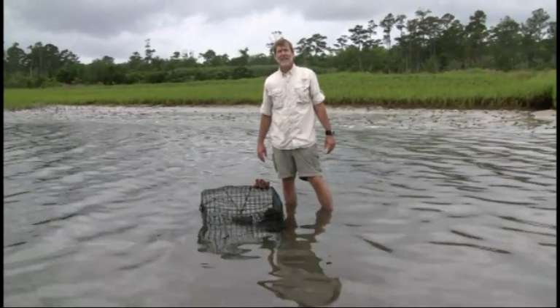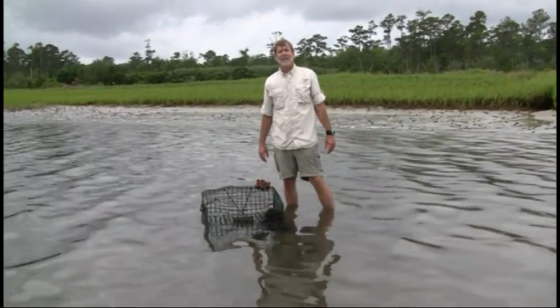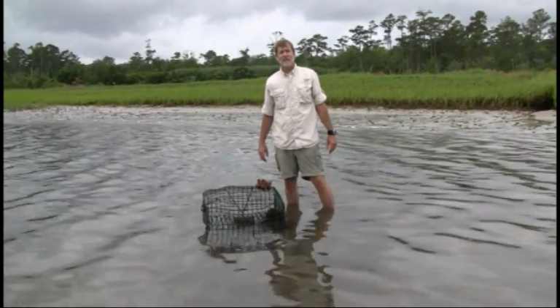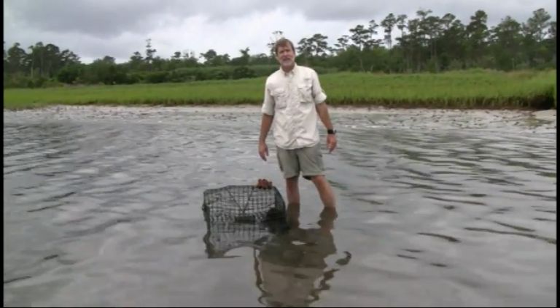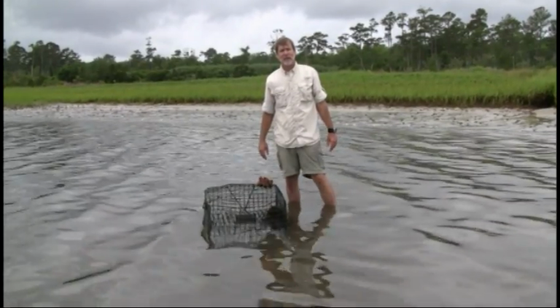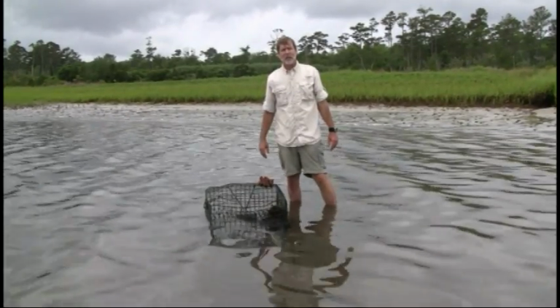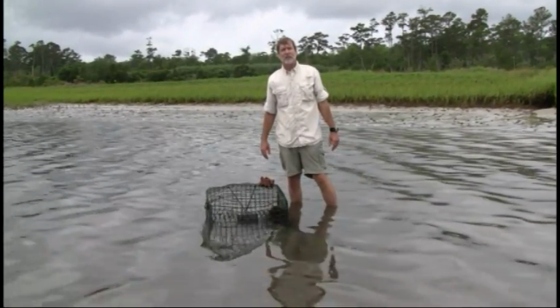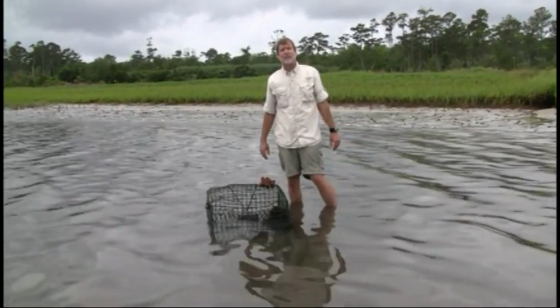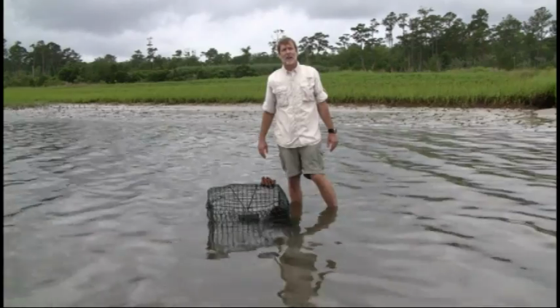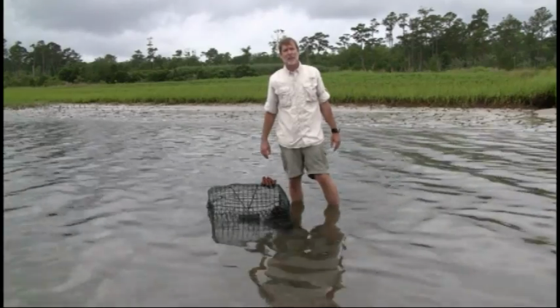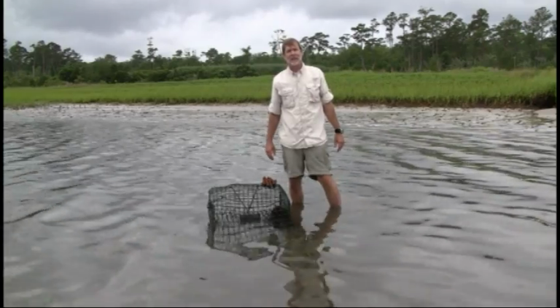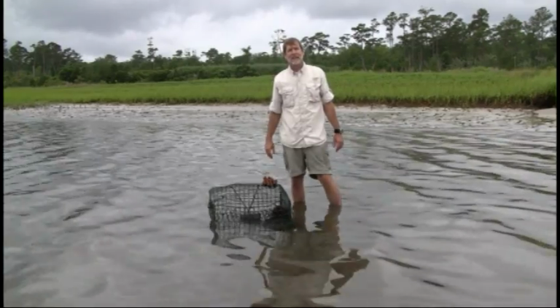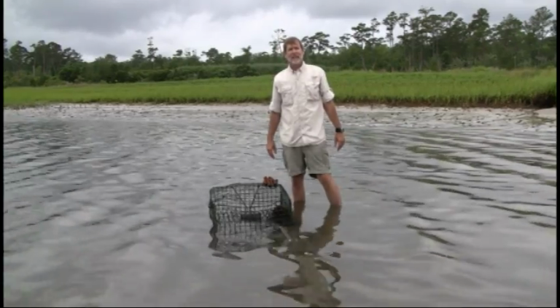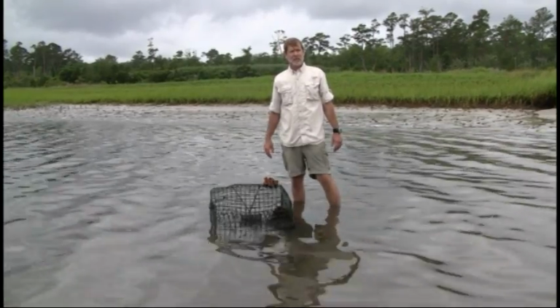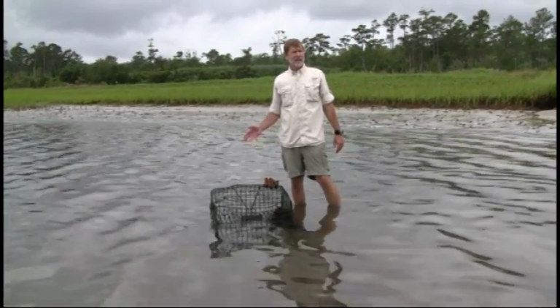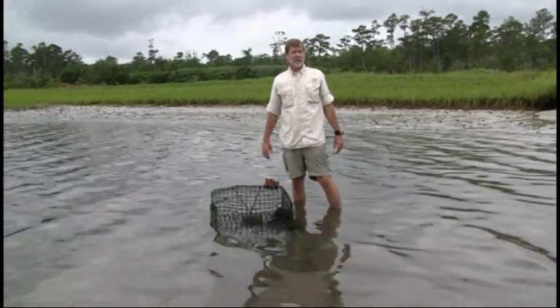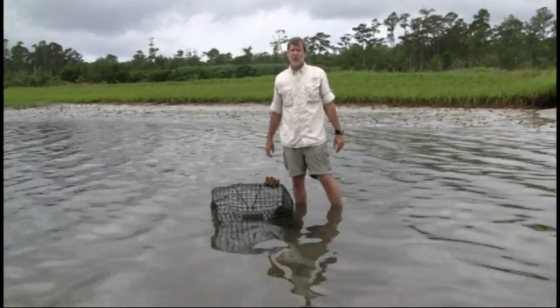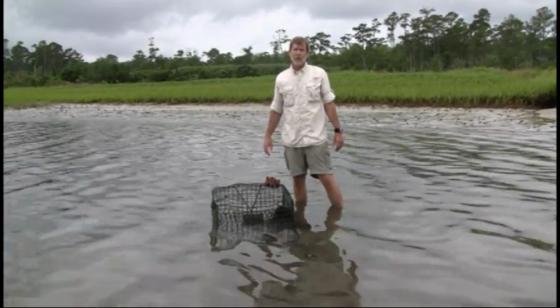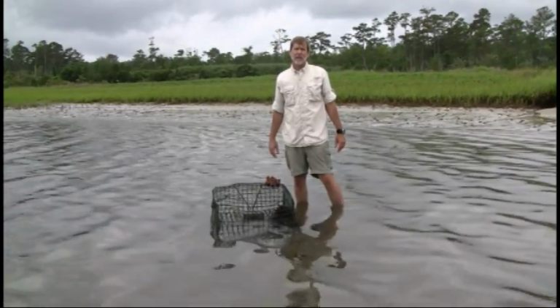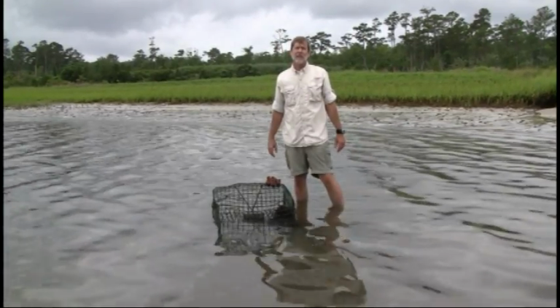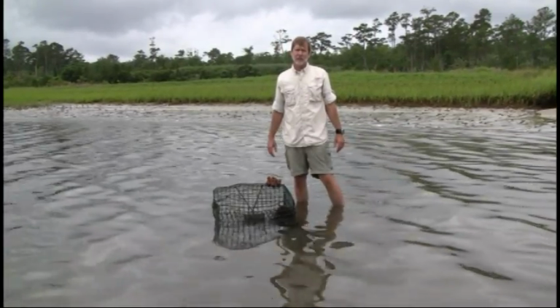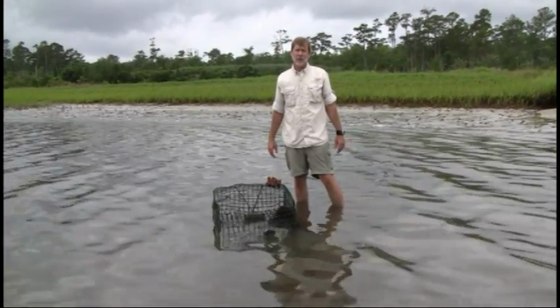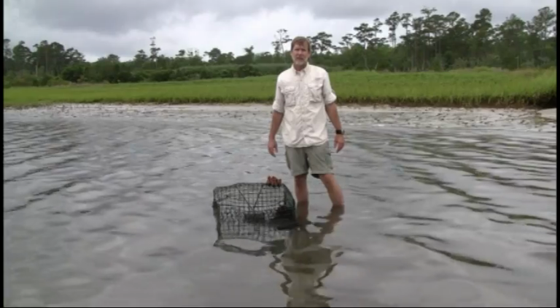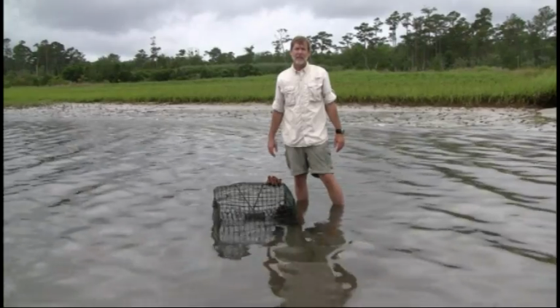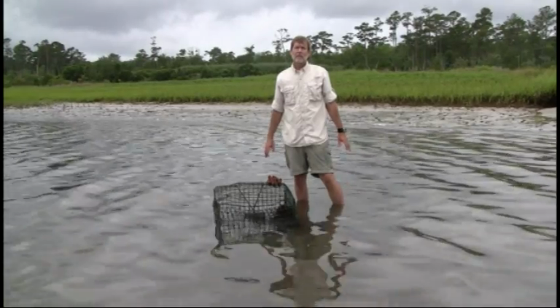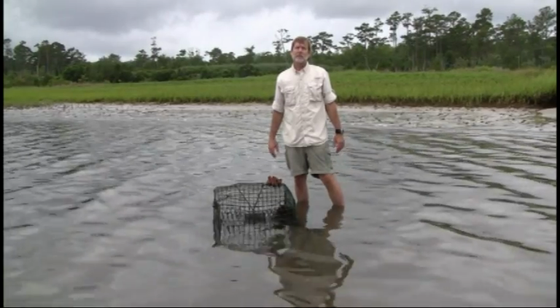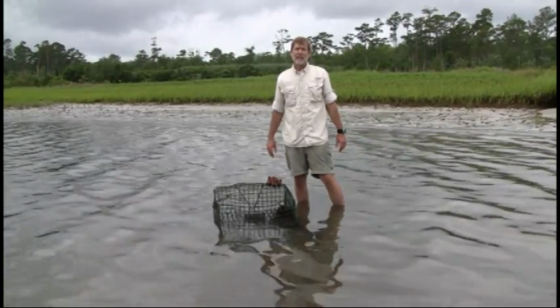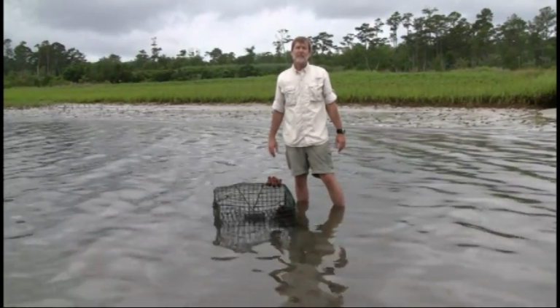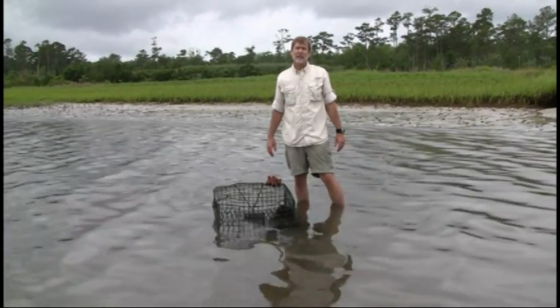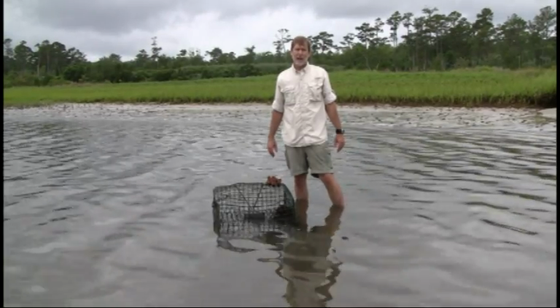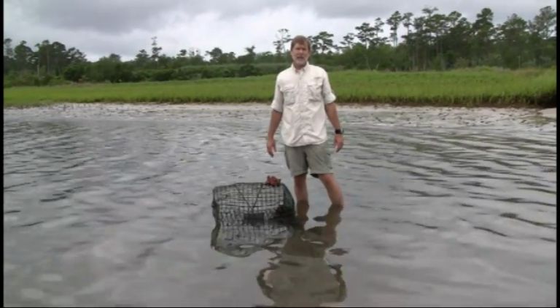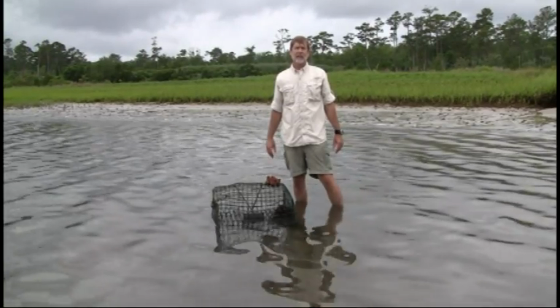Hi, my name is Andy Wood. I'm Education Director for Audubon North Carolina, and I'm standing near the Intracoastal Waterway in southeastern North Carolina, participating in a derelict crab pot study.